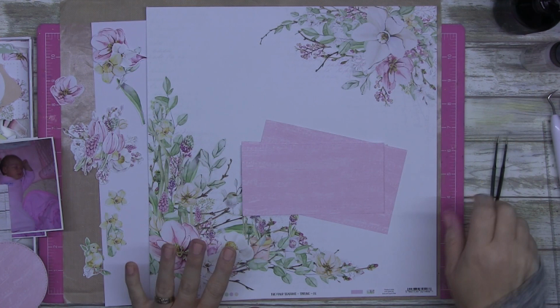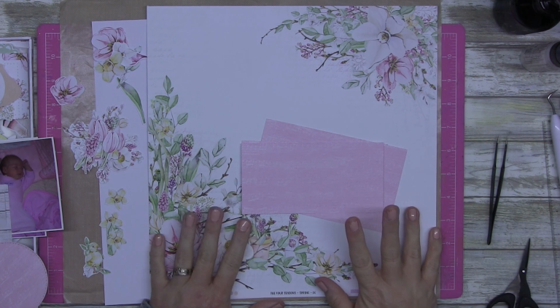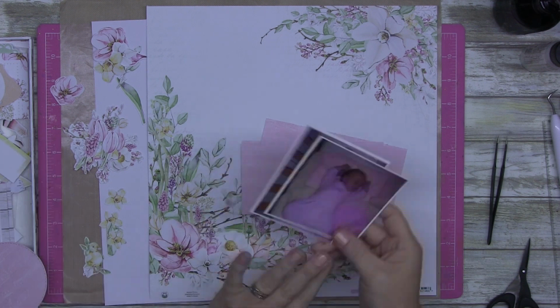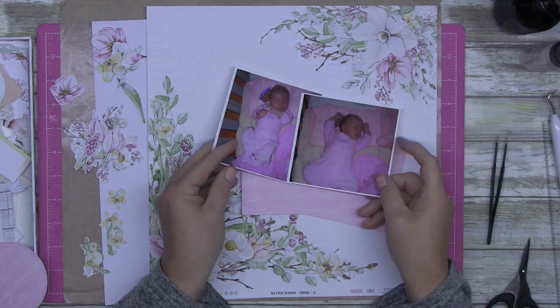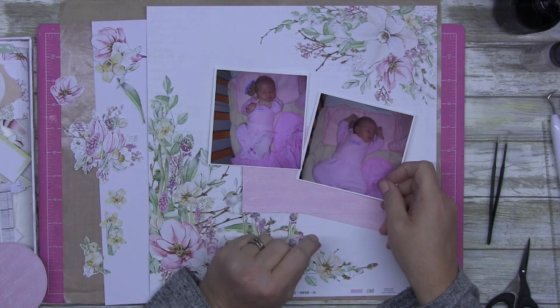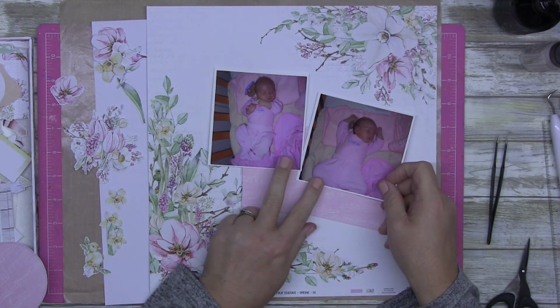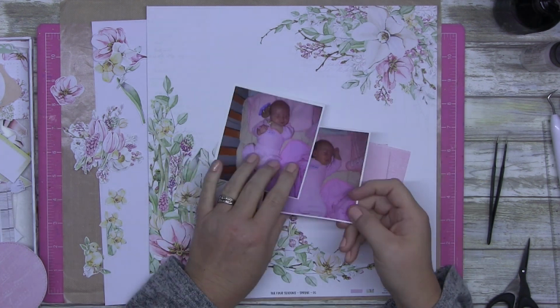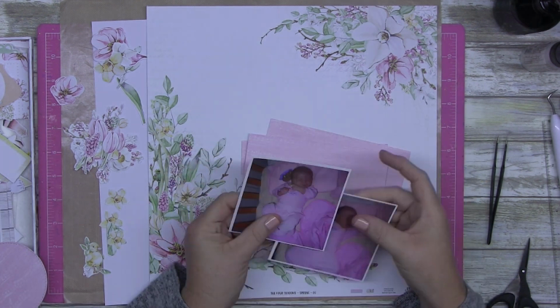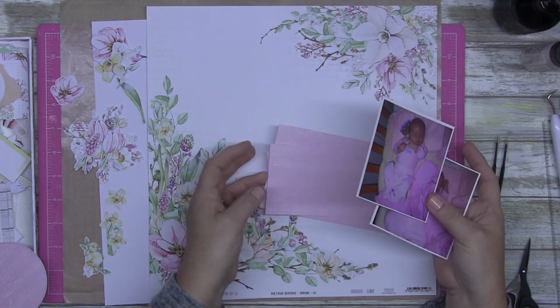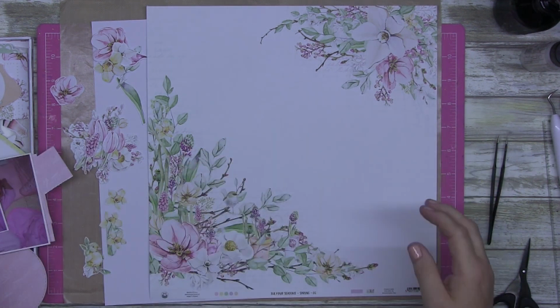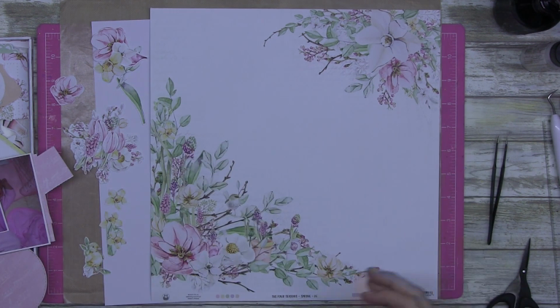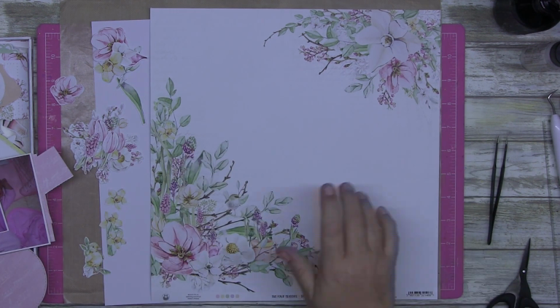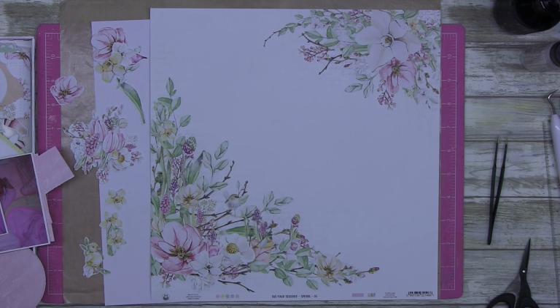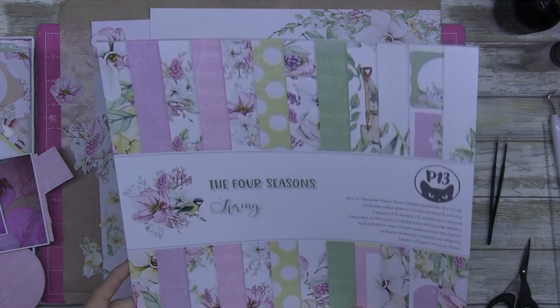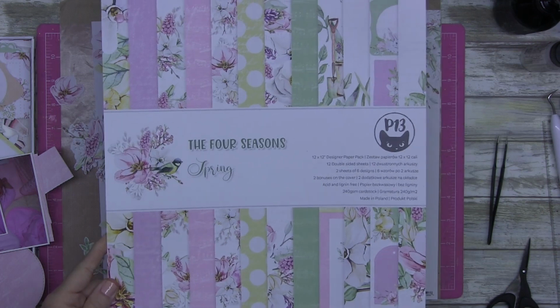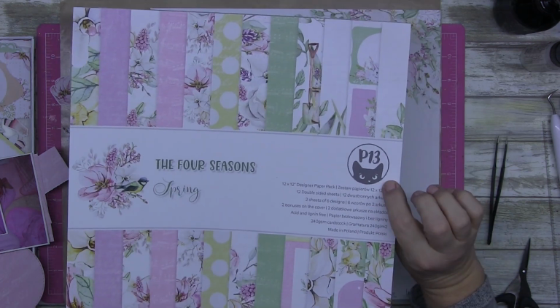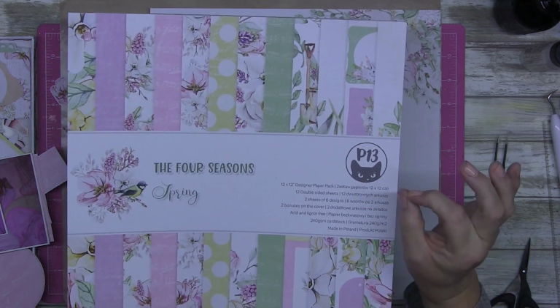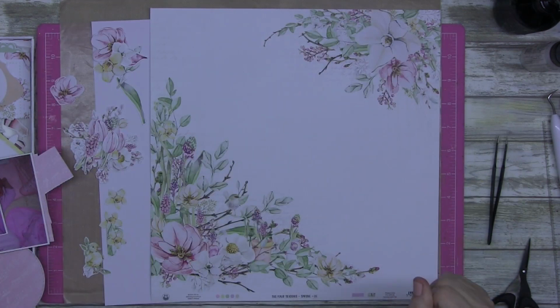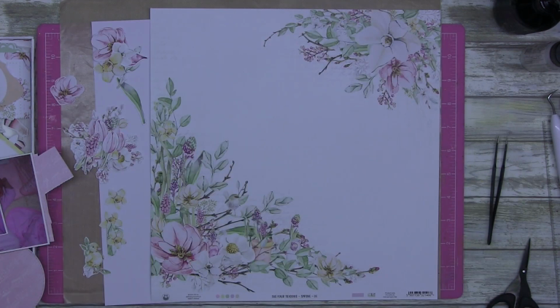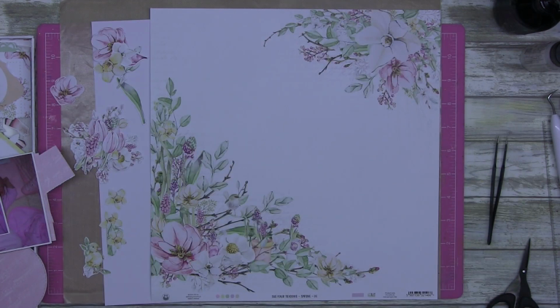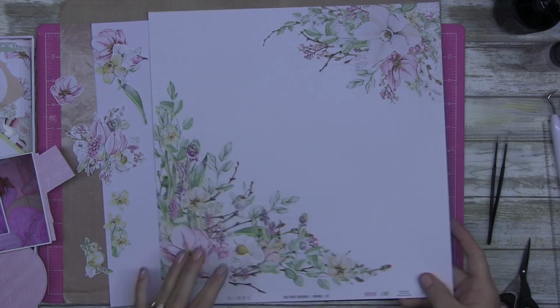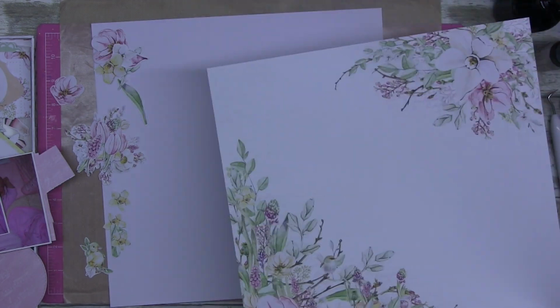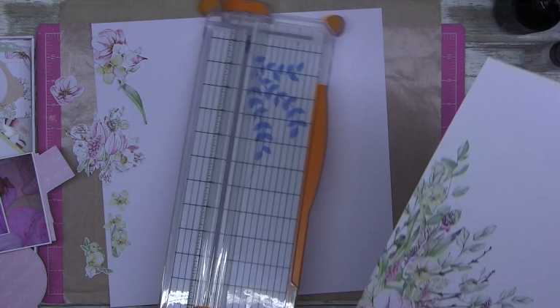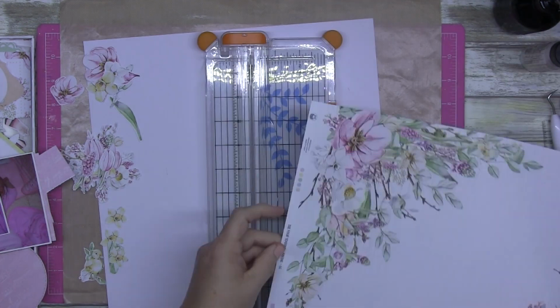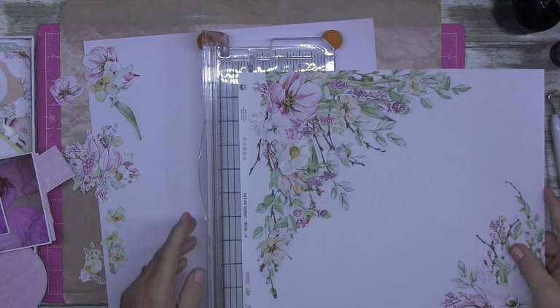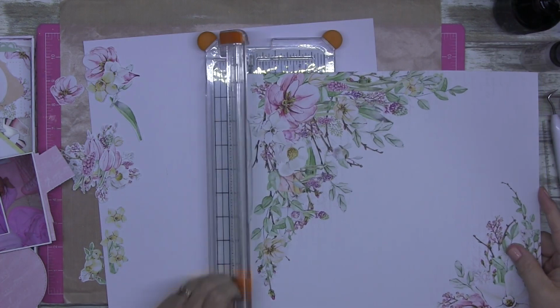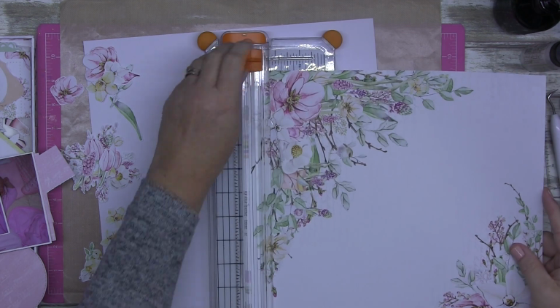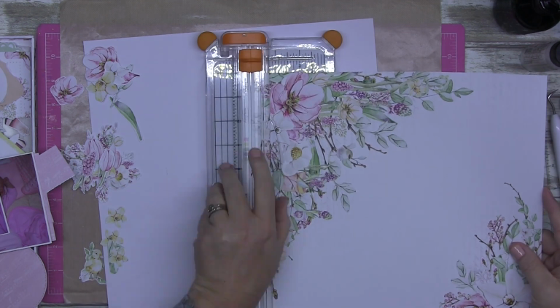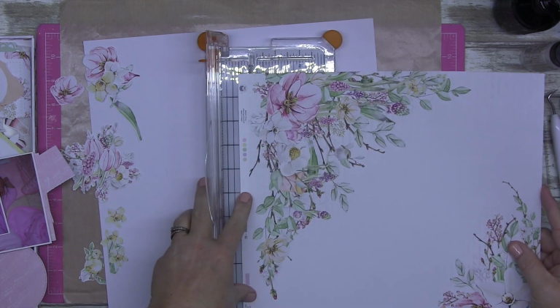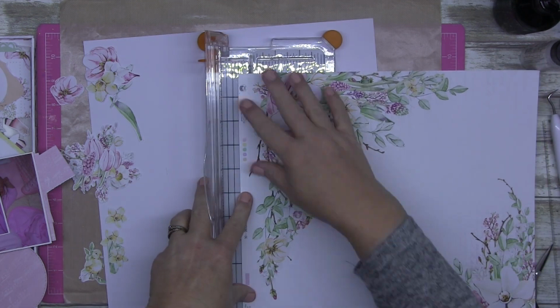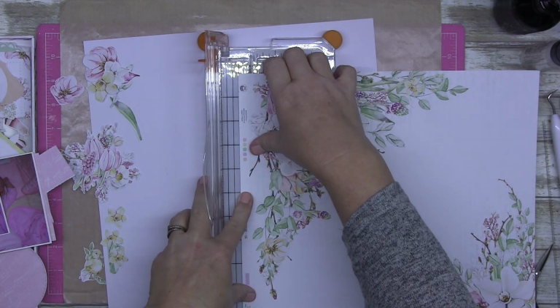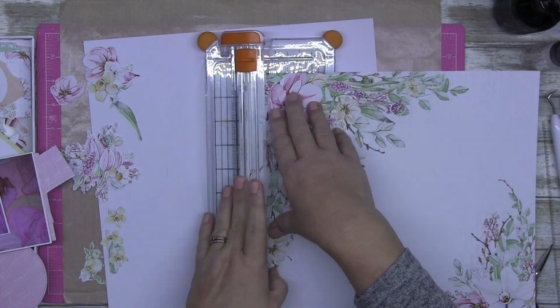G'day, g'day everybody, how are you doing this morning? Today I'm doing a power scrap.